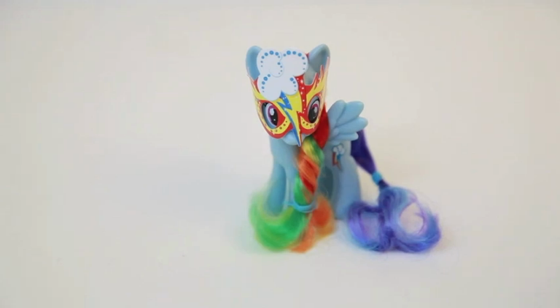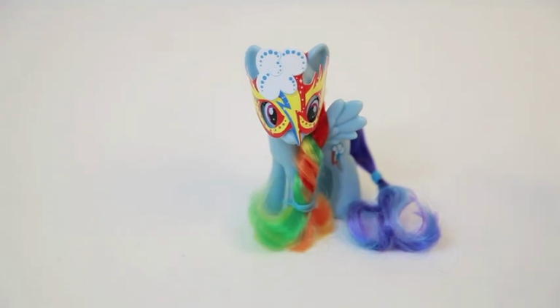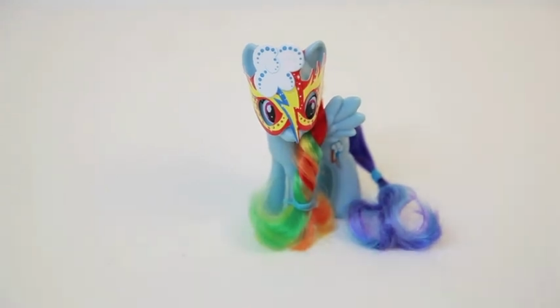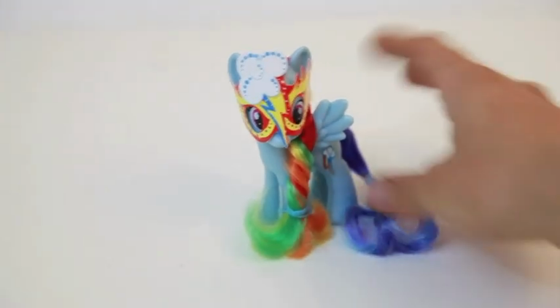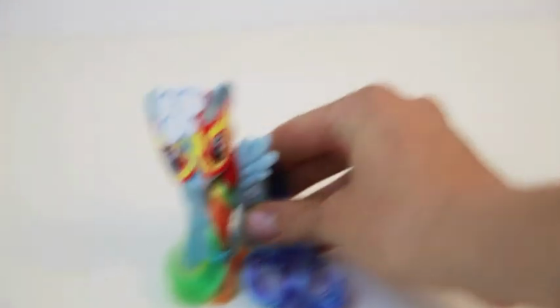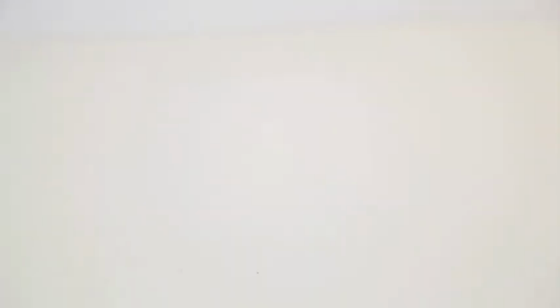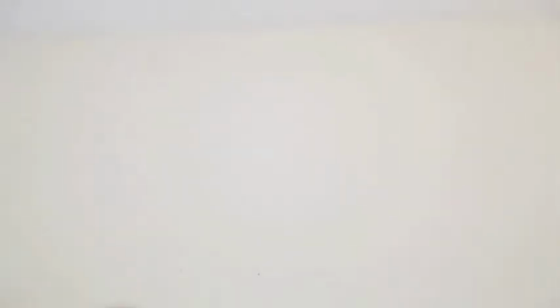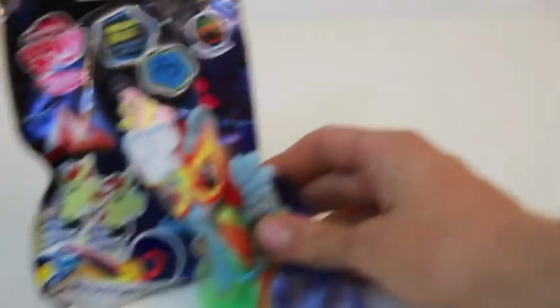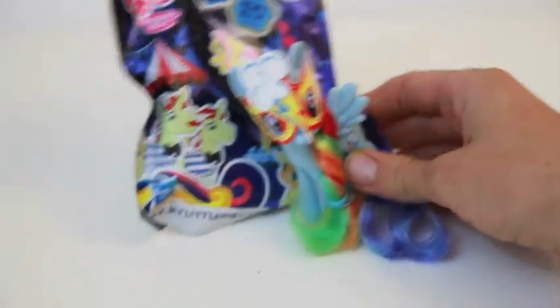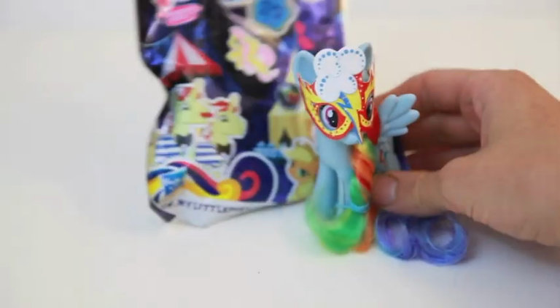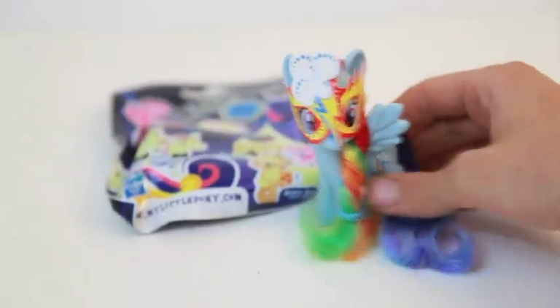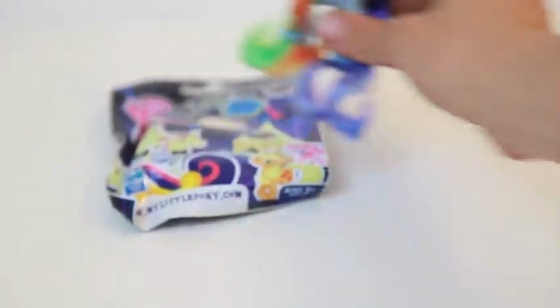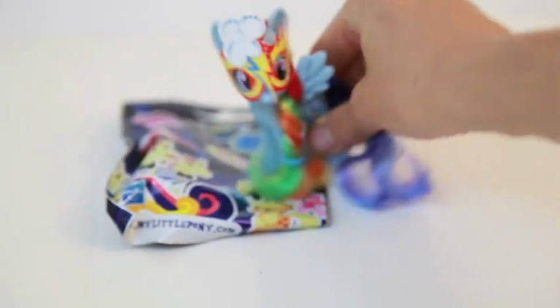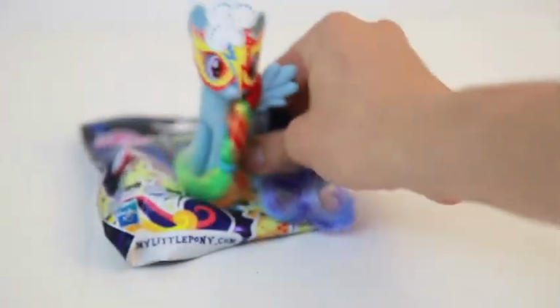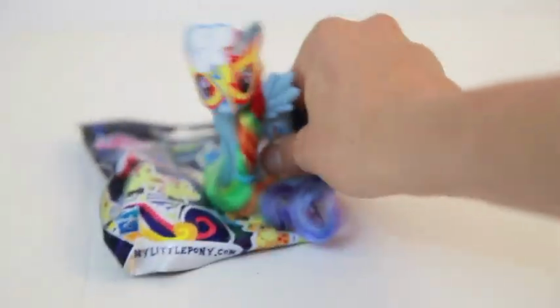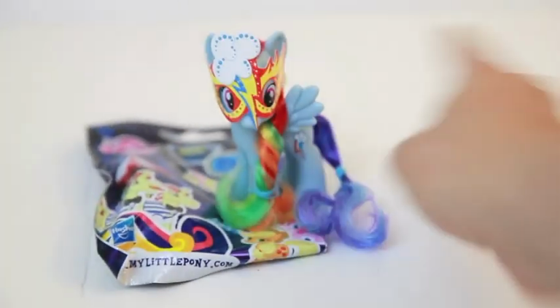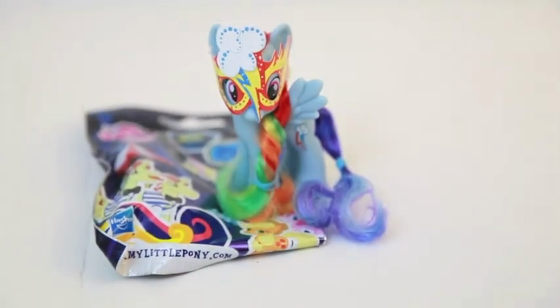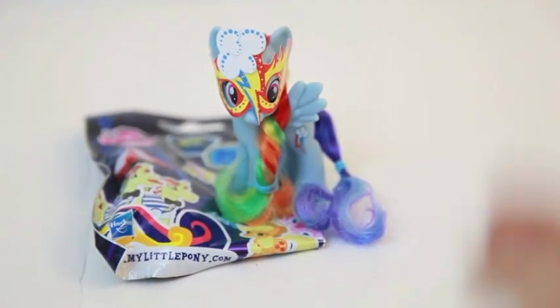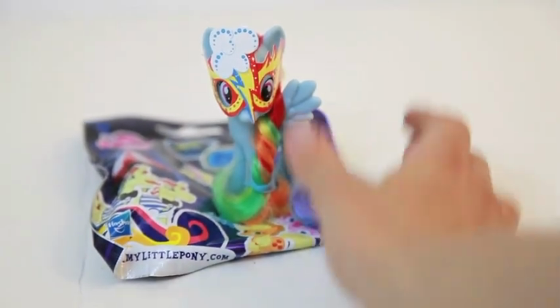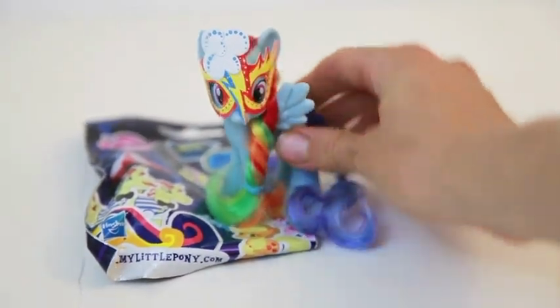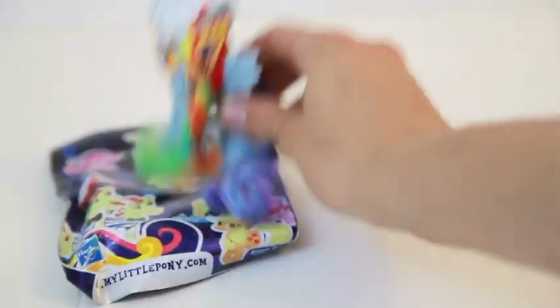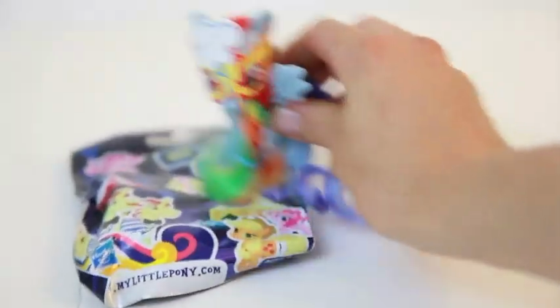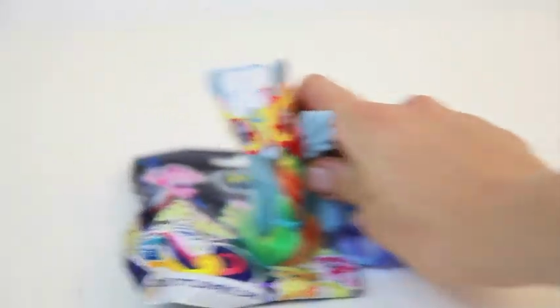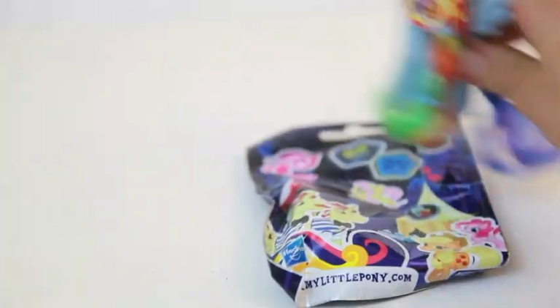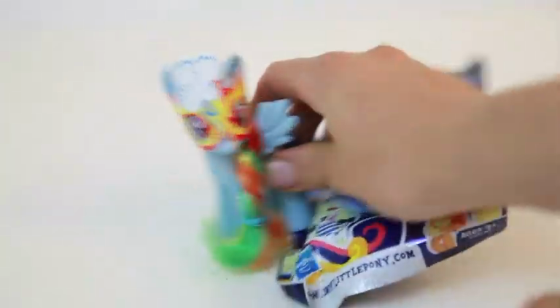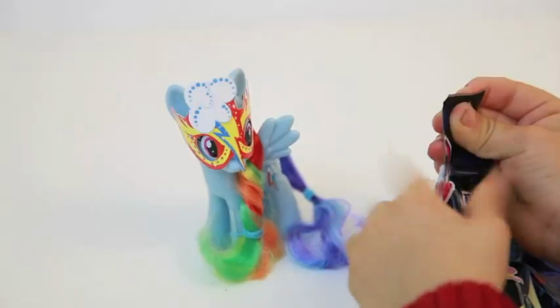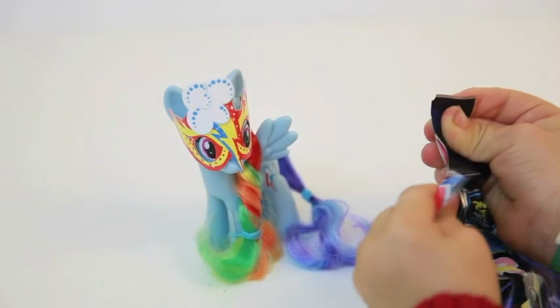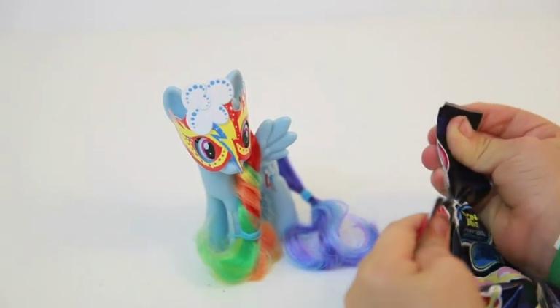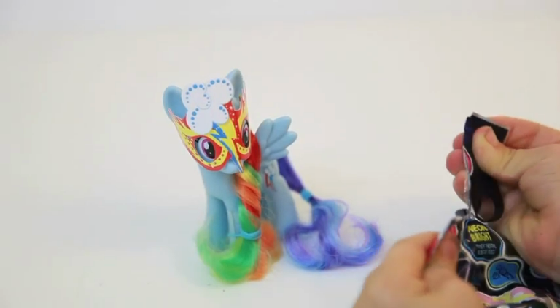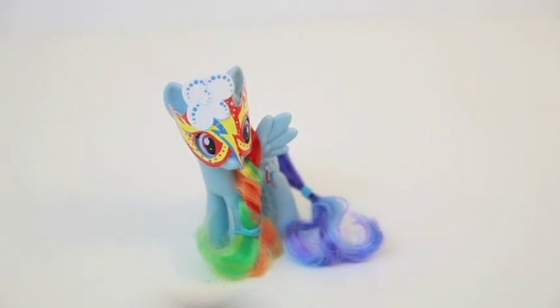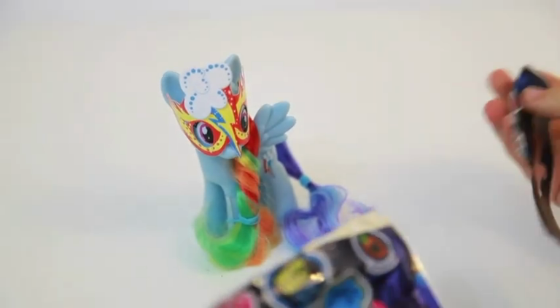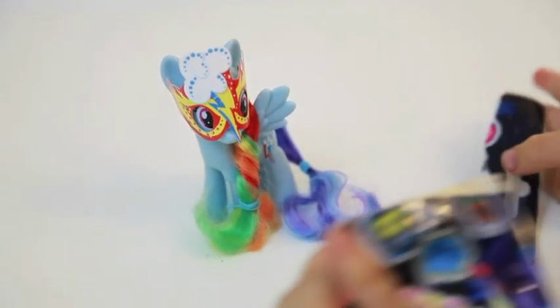Today we're going to have My Little Pony open up a new My Little Pony blind bag. She wants to have a new friend to play with, so she bought this at the store today. Okay, let's help open up the bag for her.